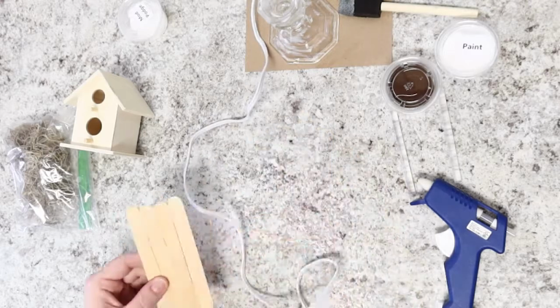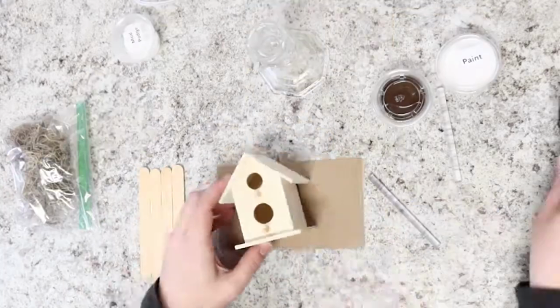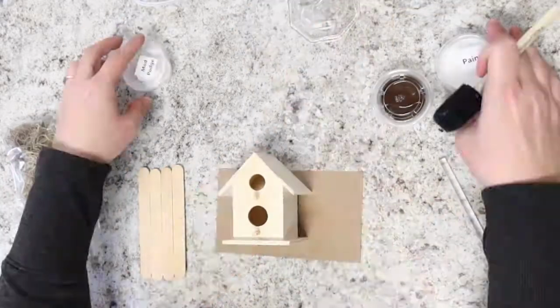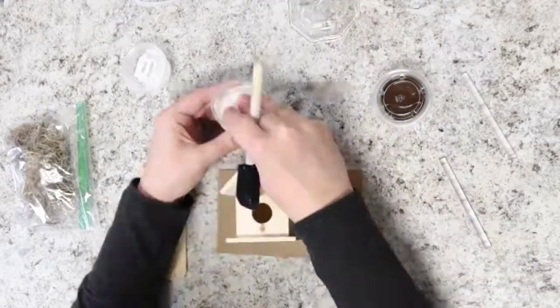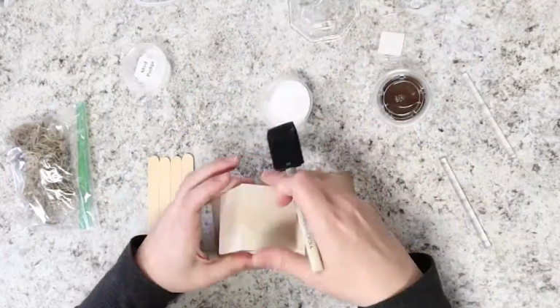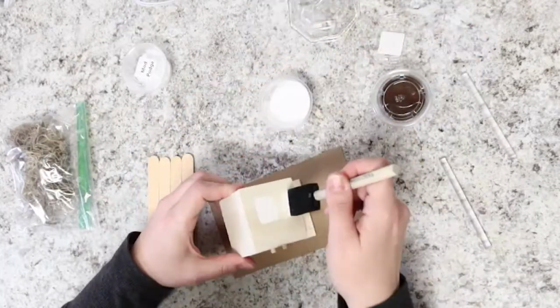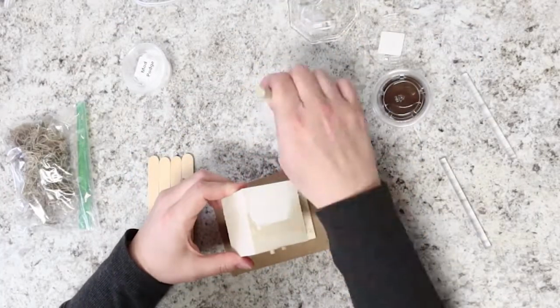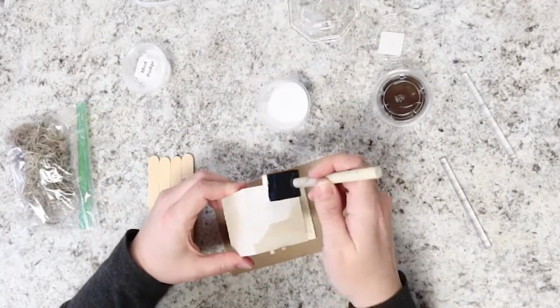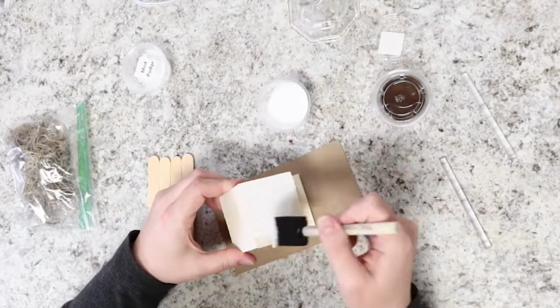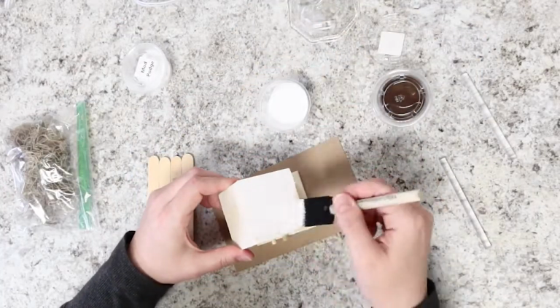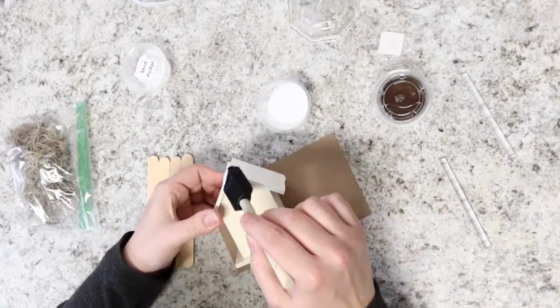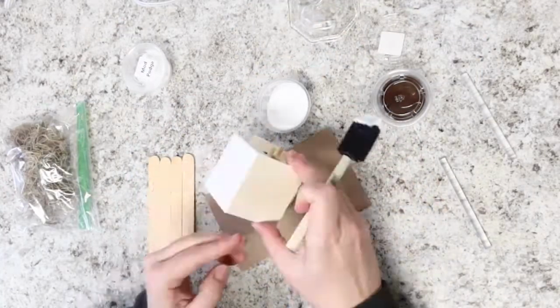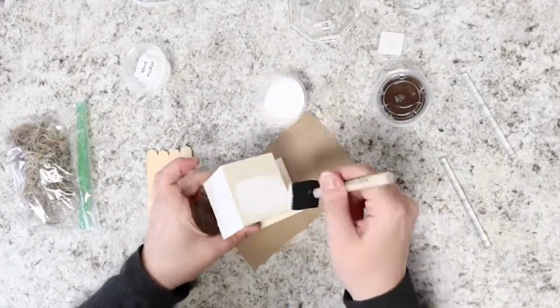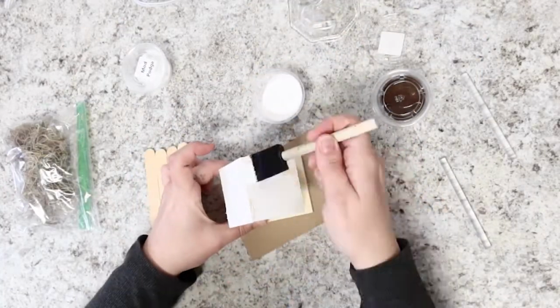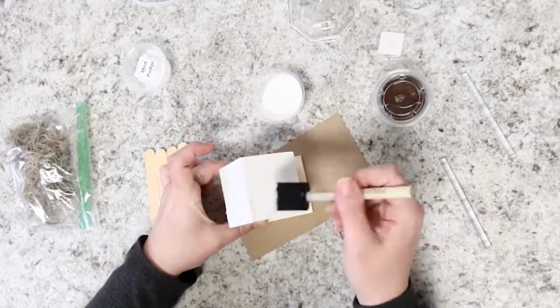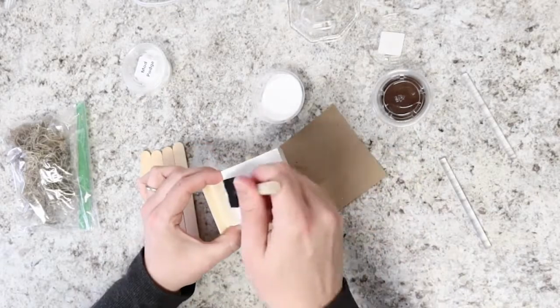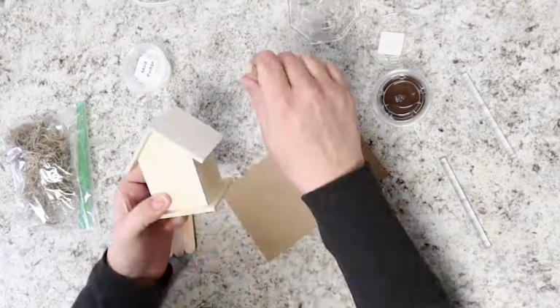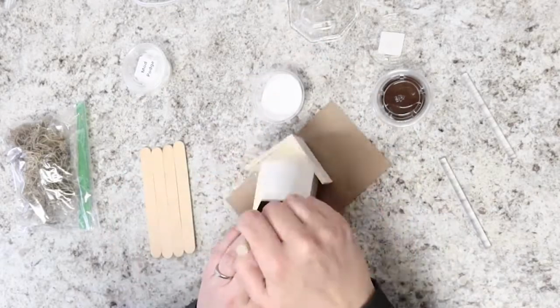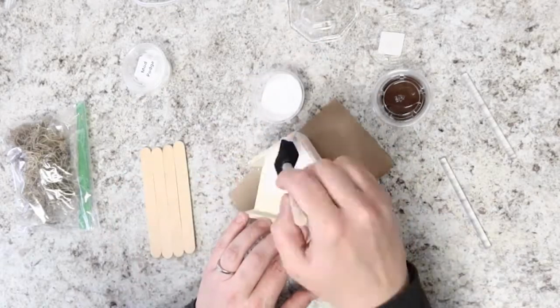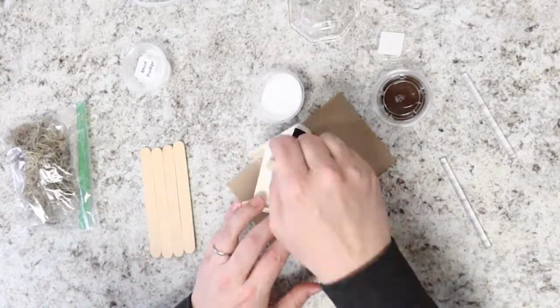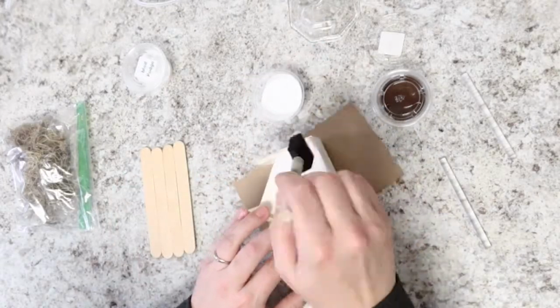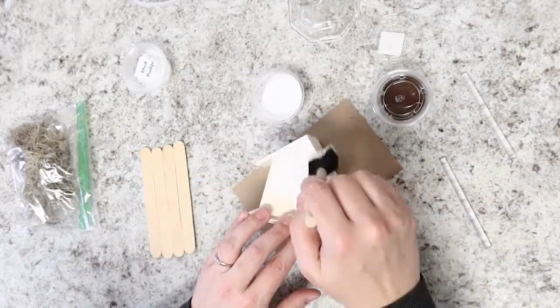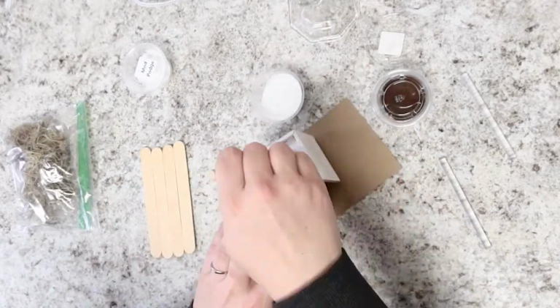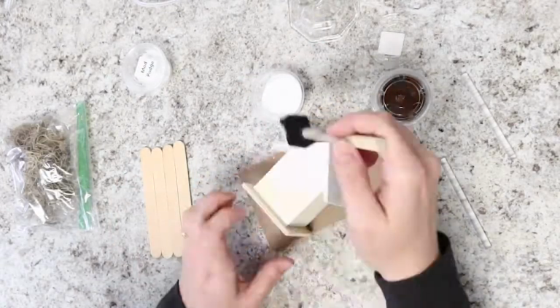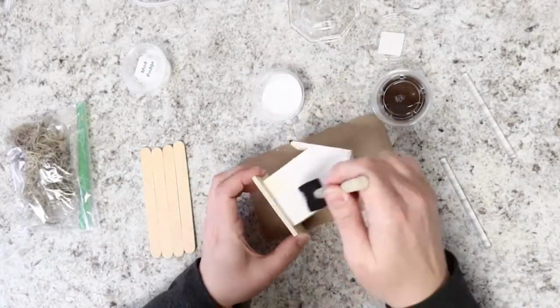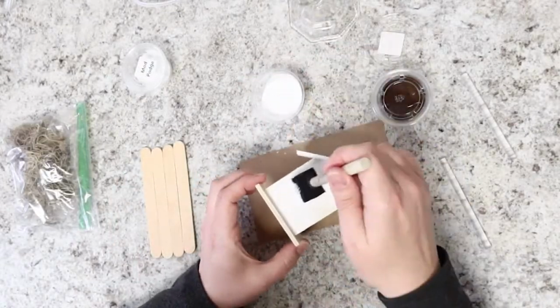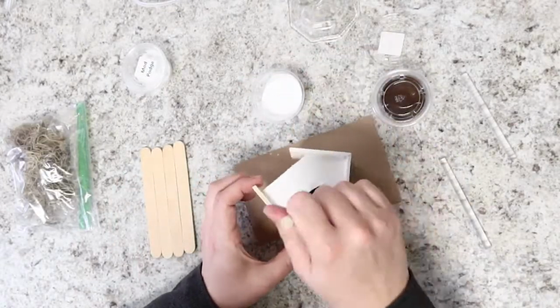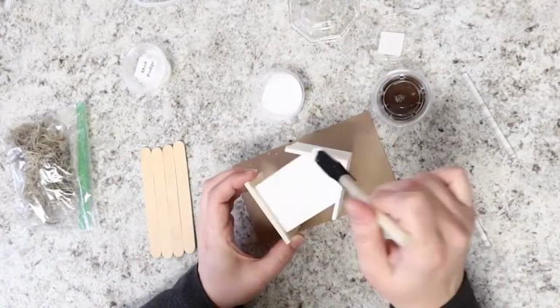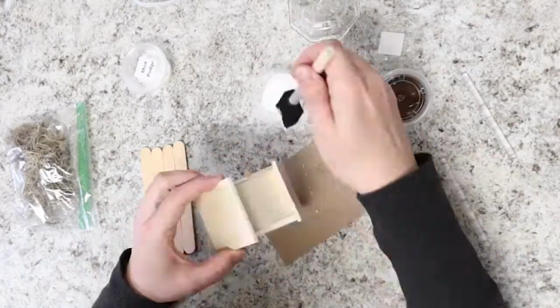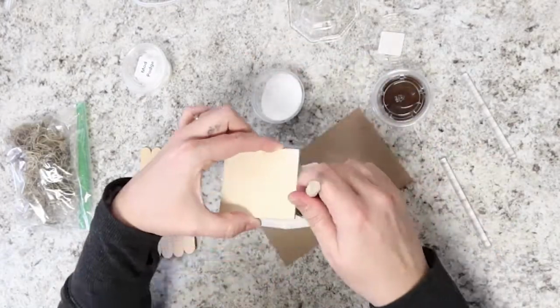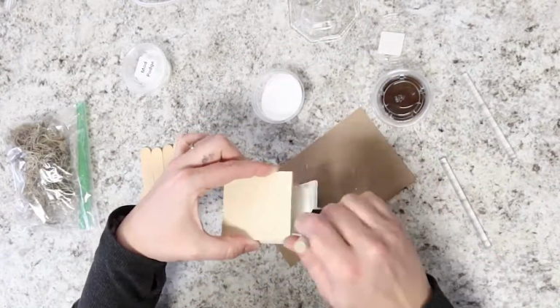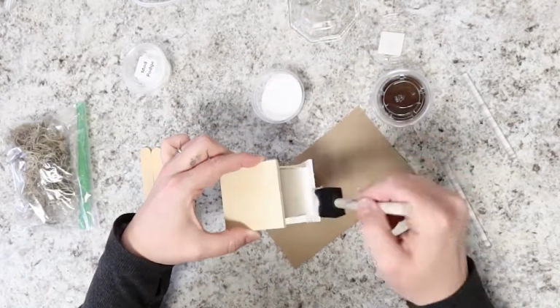You can set the popsicle stick plank we've created off to the side, and grab your birdhouse and paint it white. Miranda's going to use two coats of the white paint here, but you can do as you like.